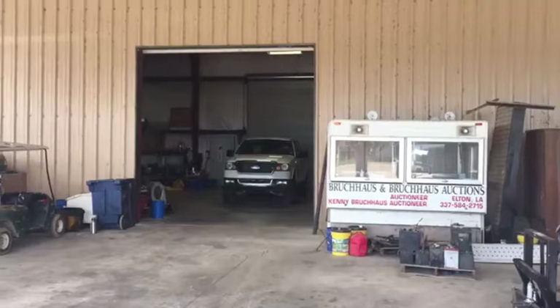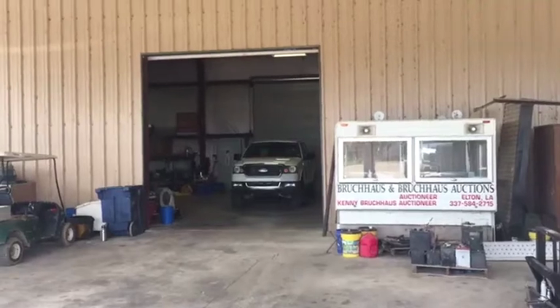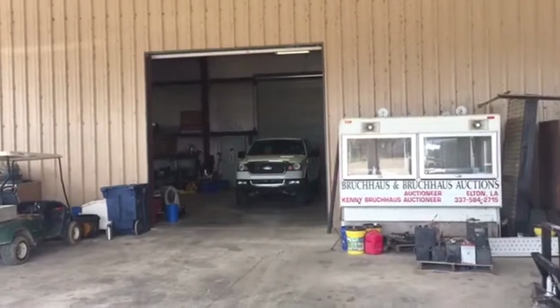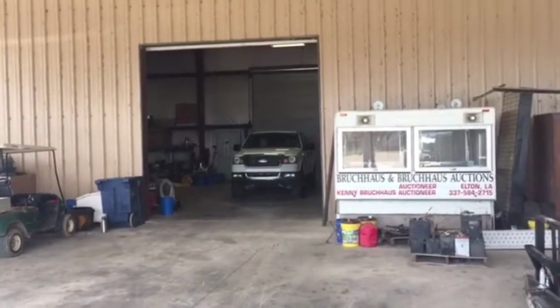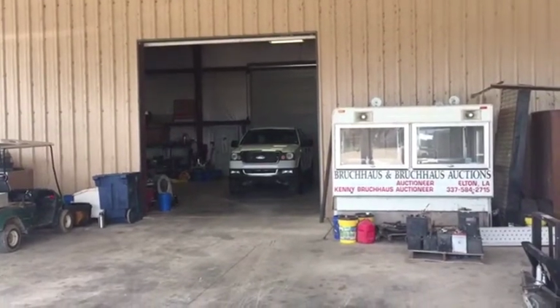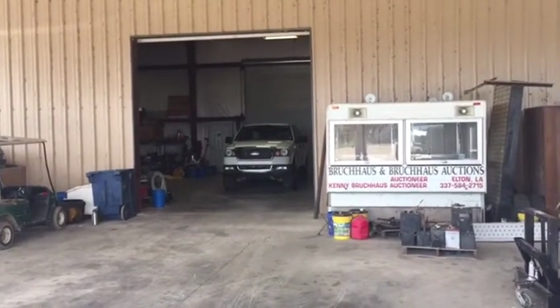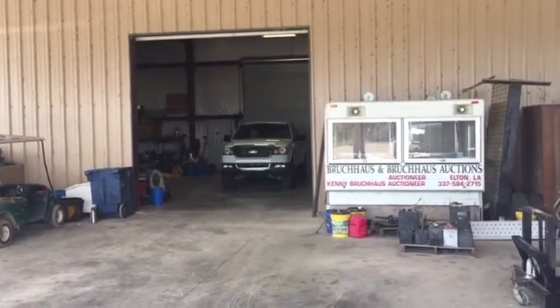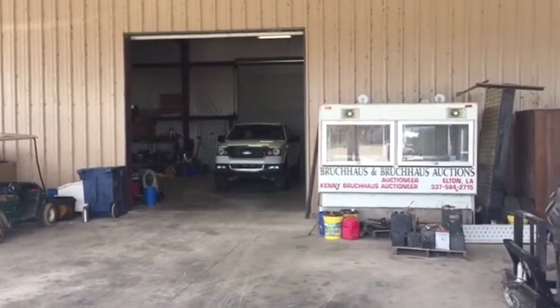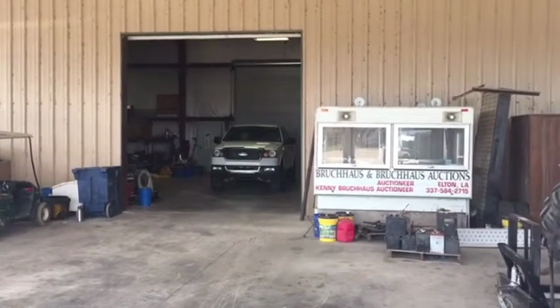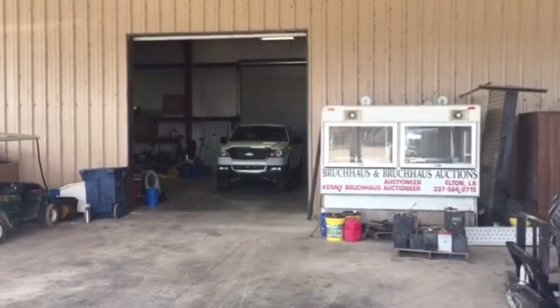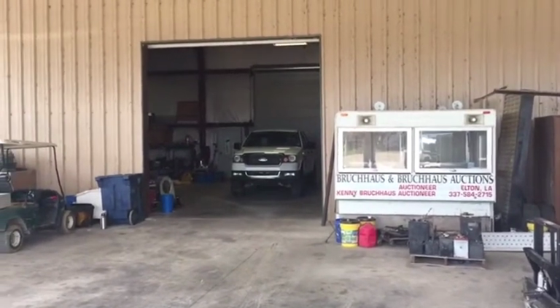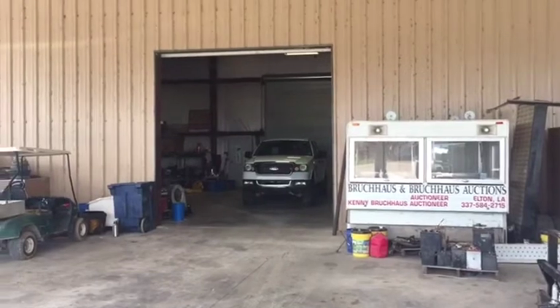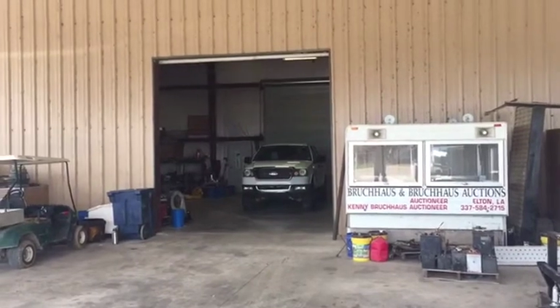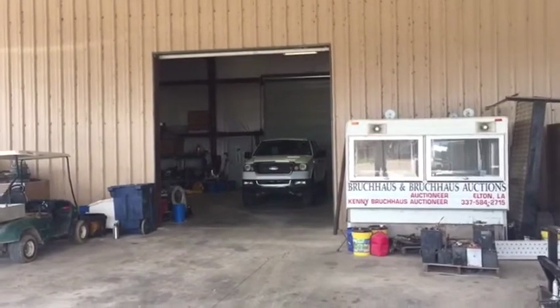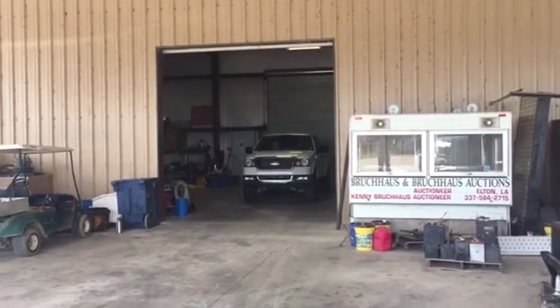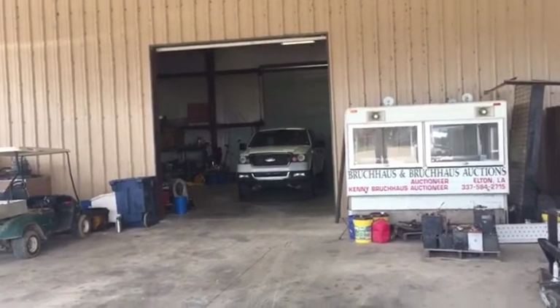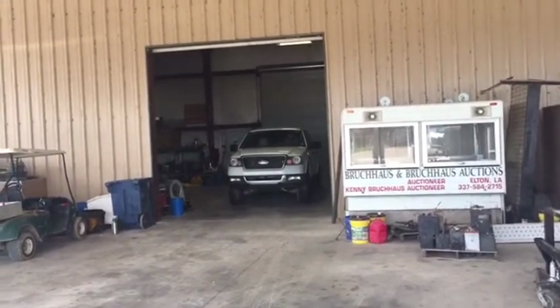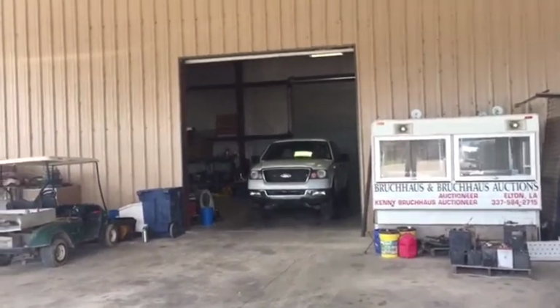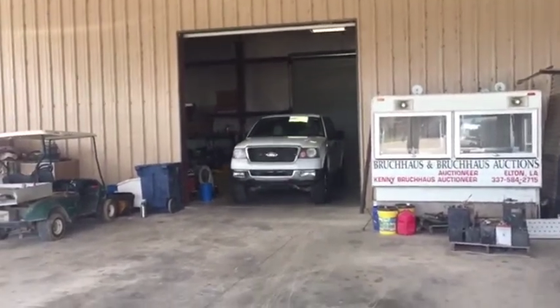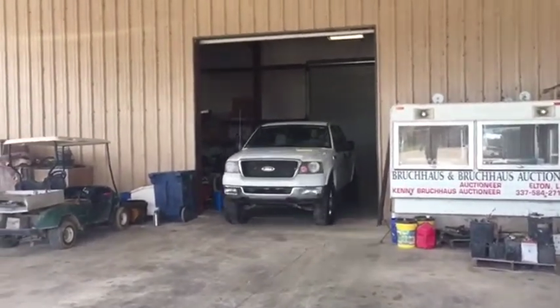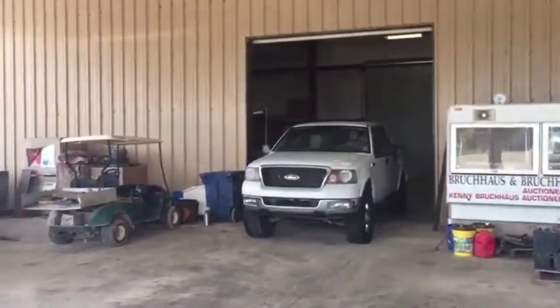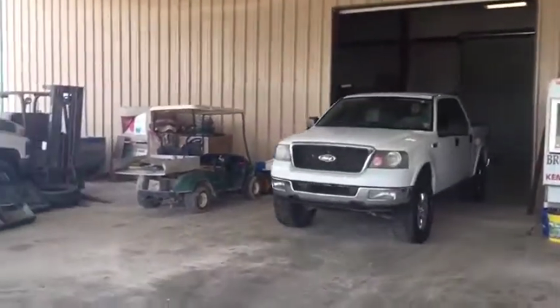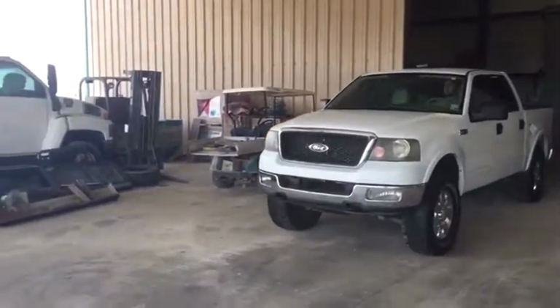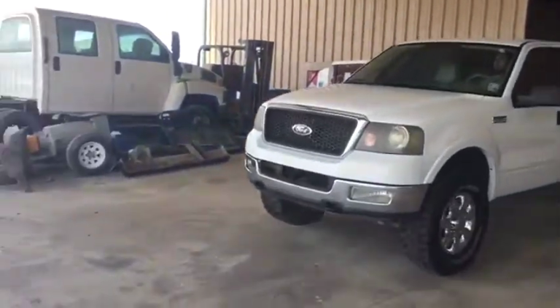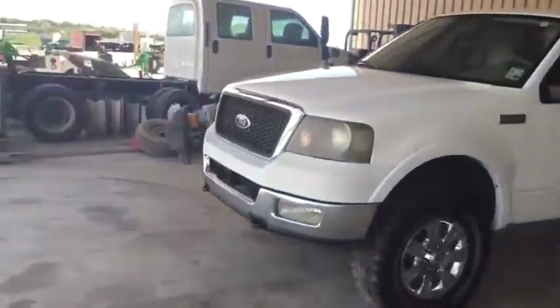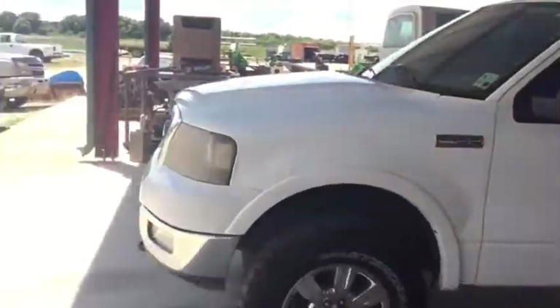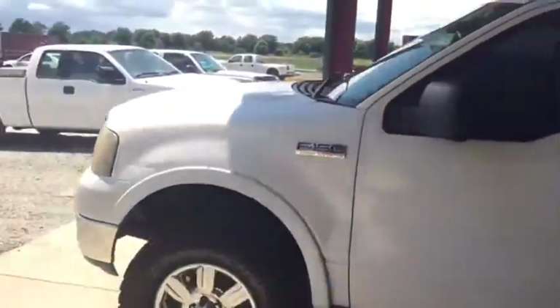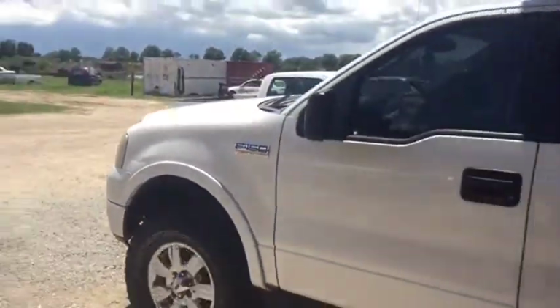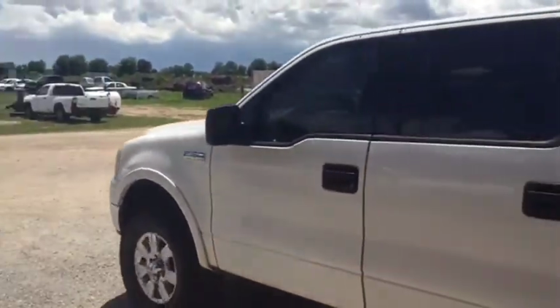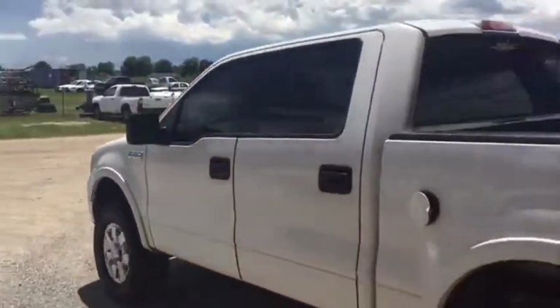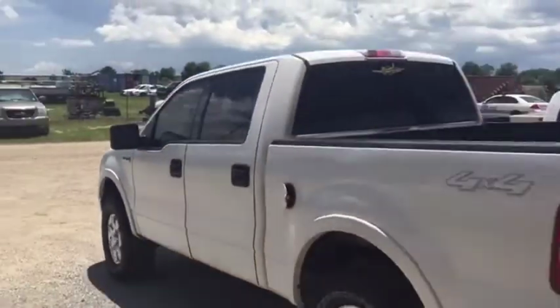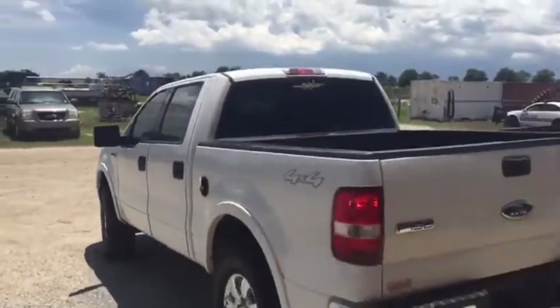Okay ladies and gentlemen, we're going to do our drive-out video on this 2004 Ford F-150 crew cab four-wheel drive. The four-wheel drive is not working. Looks like the little clips on the side of the wheels will probably need to be changed out, but everything's going to be spinning up until that point. Take a look at the truck.